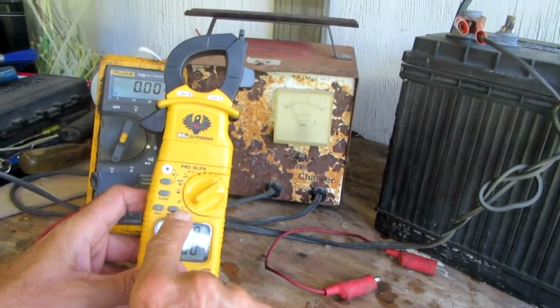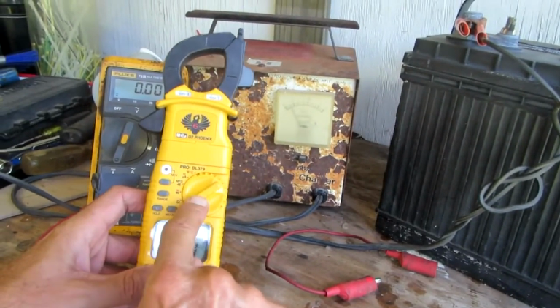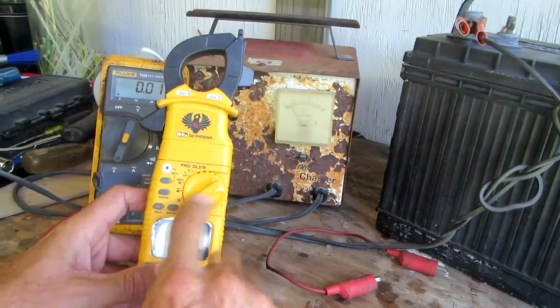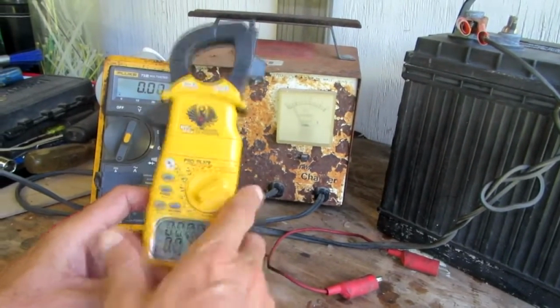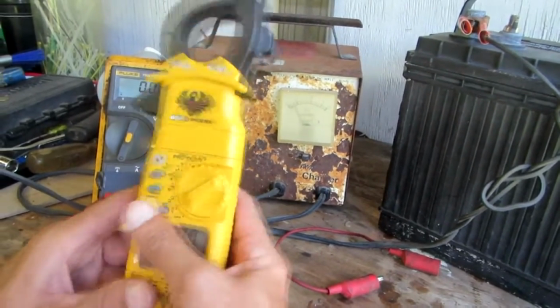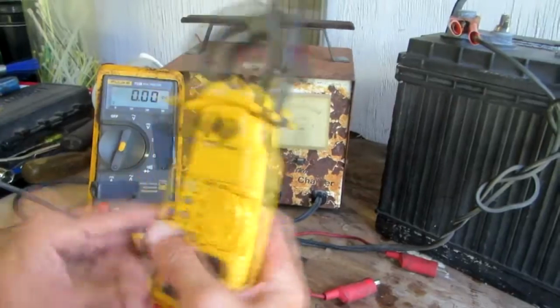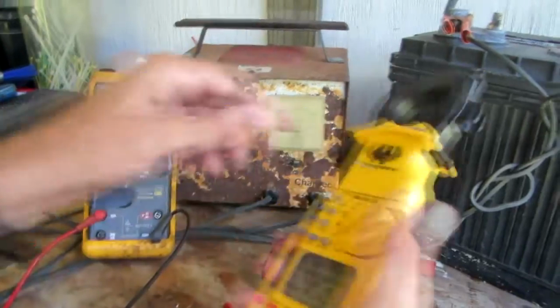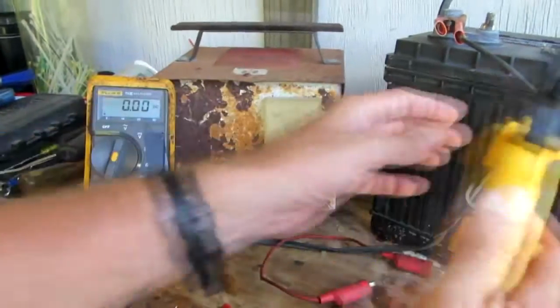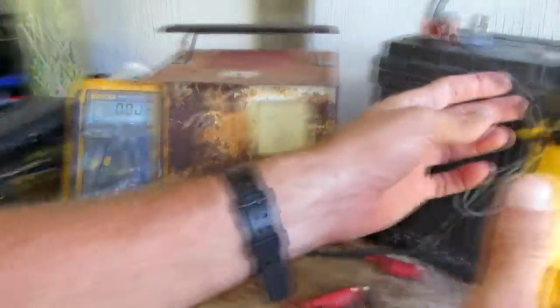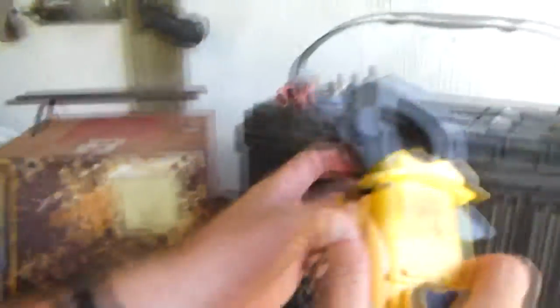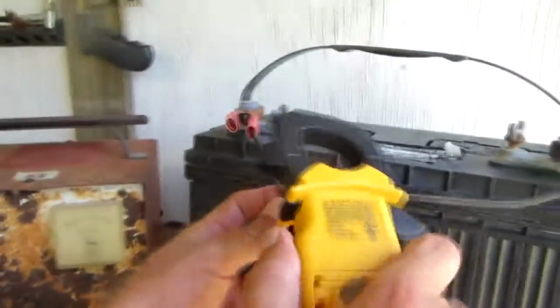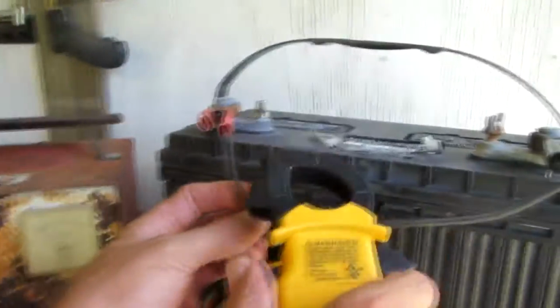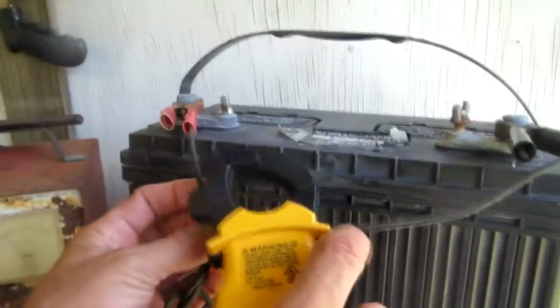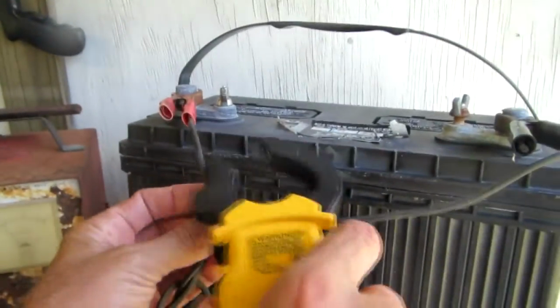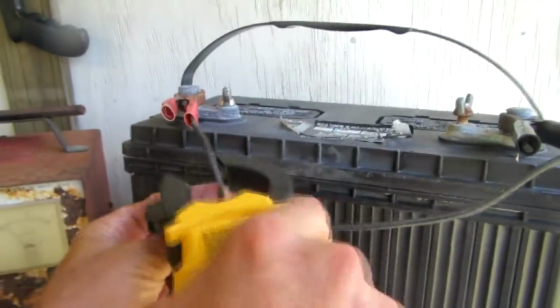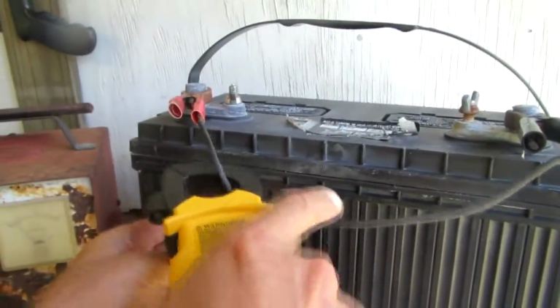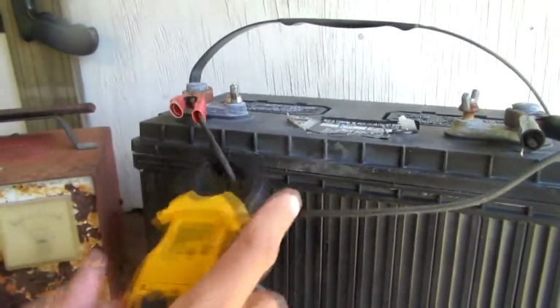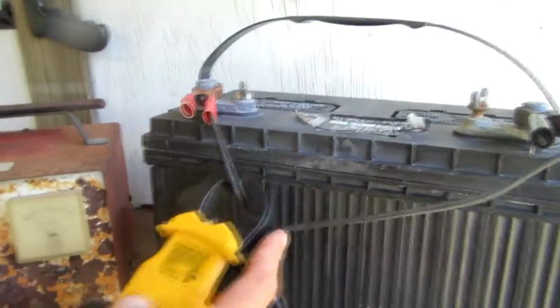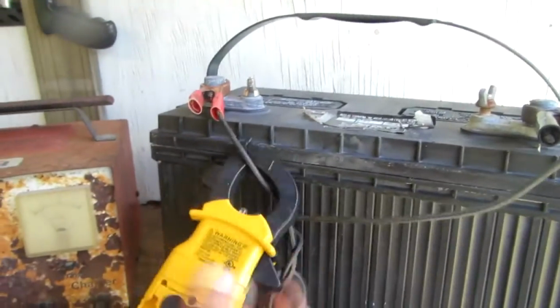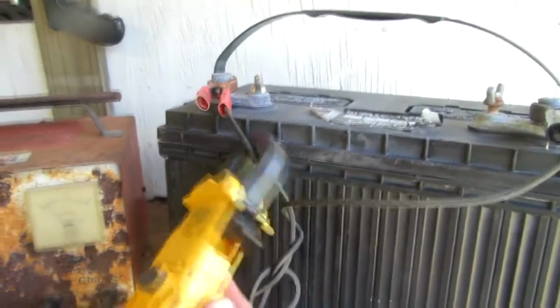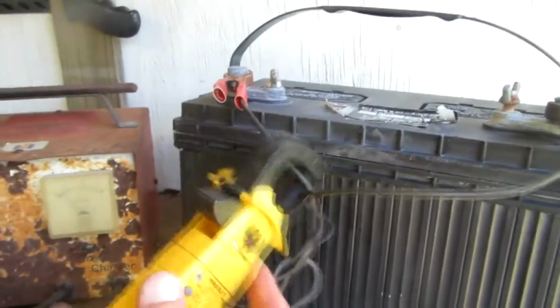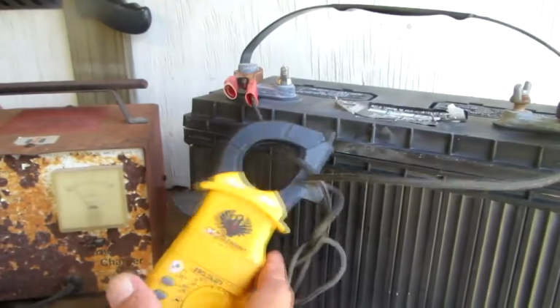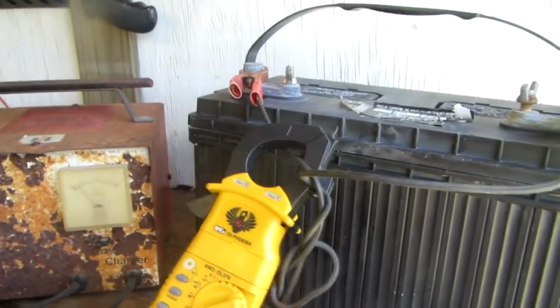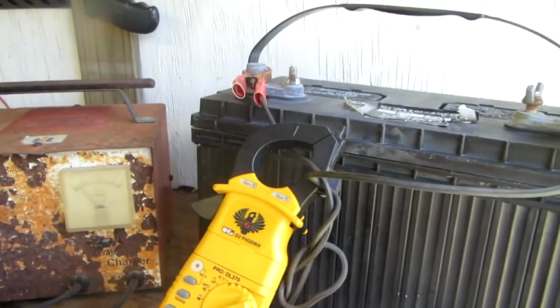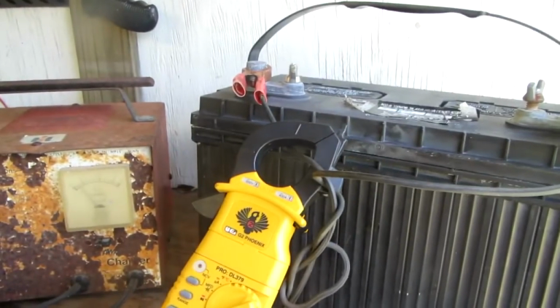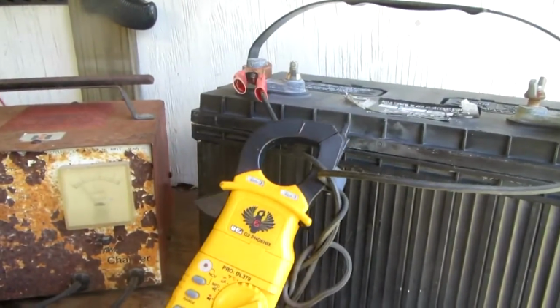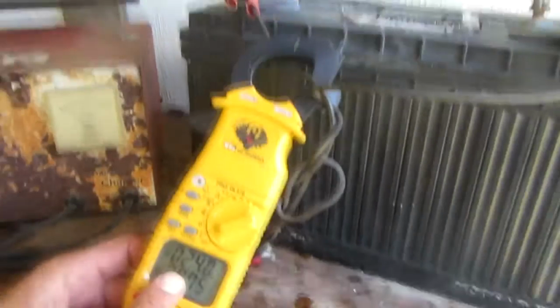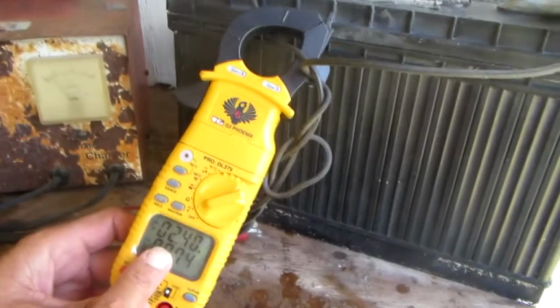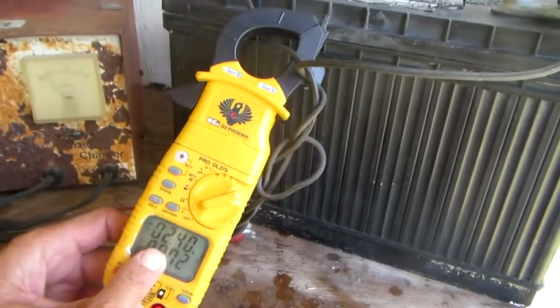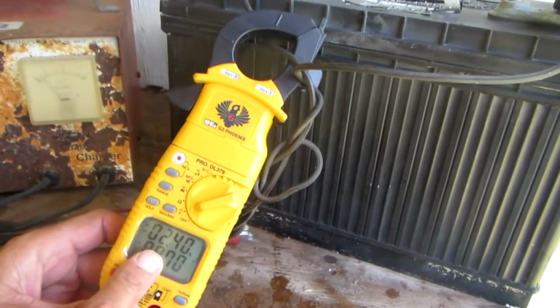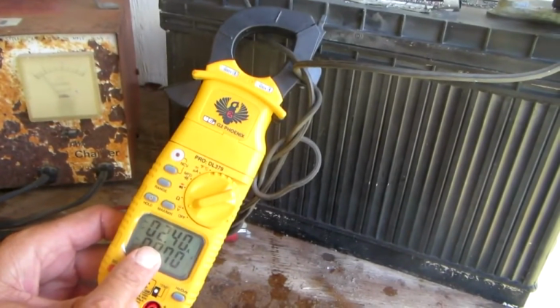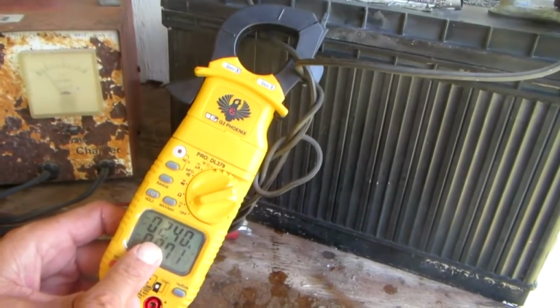You just put your function selector in the amperage that you want to read, and then you just clamp it on the positive or negative wire and you get a good reading.